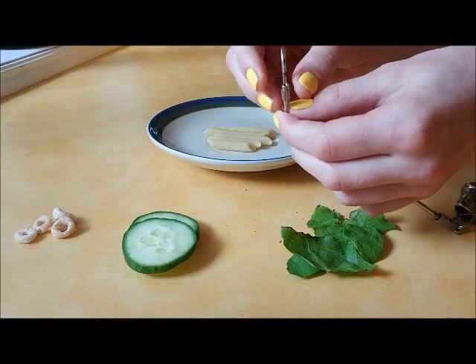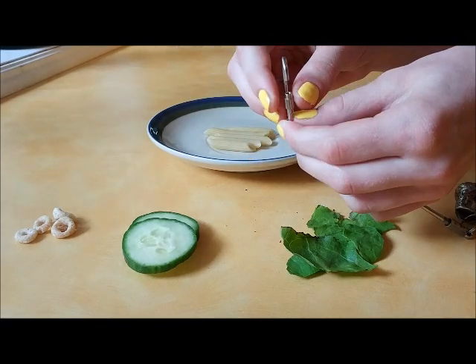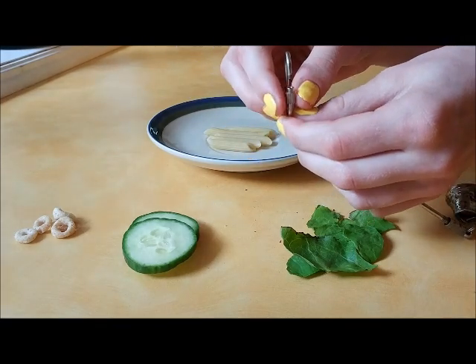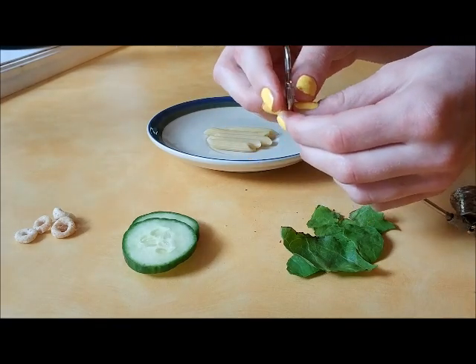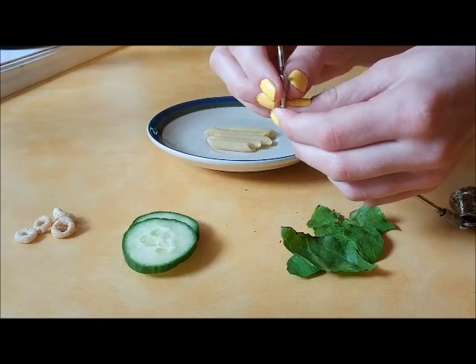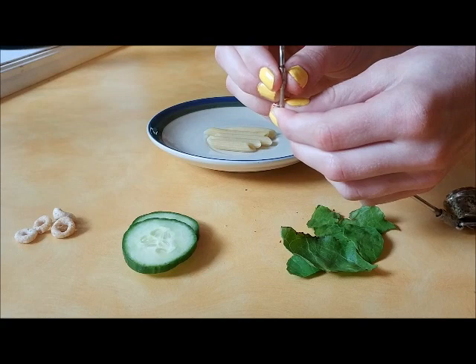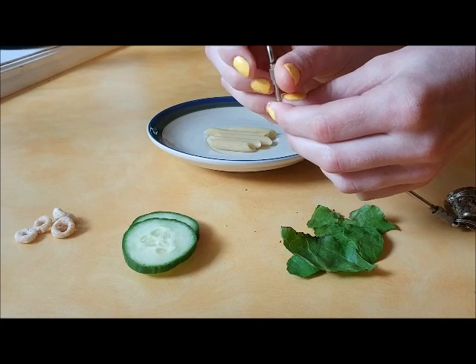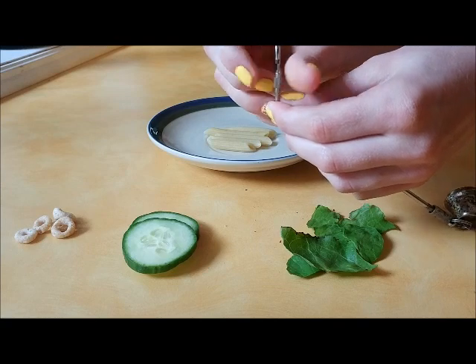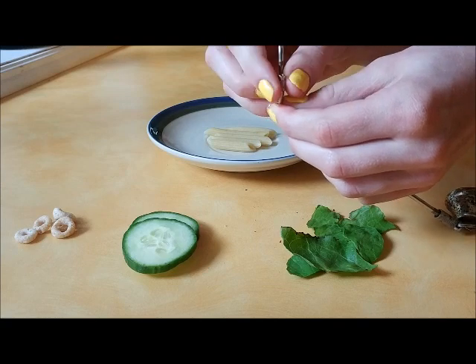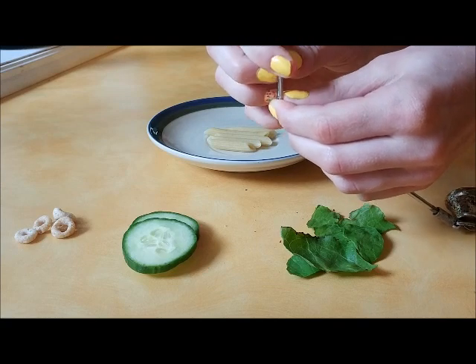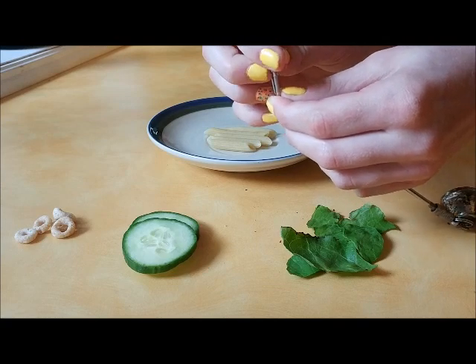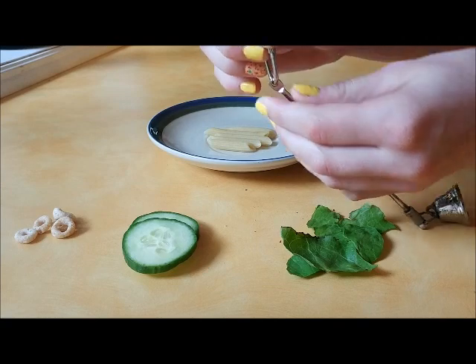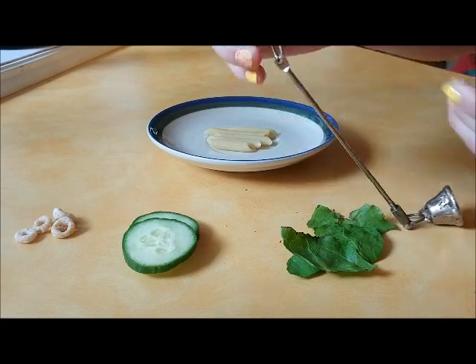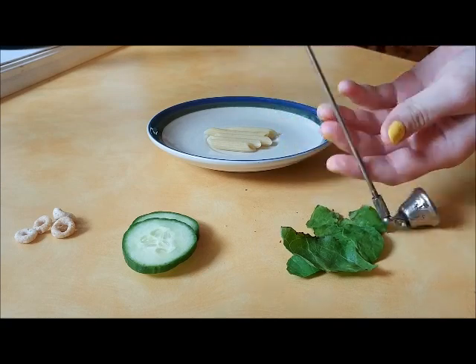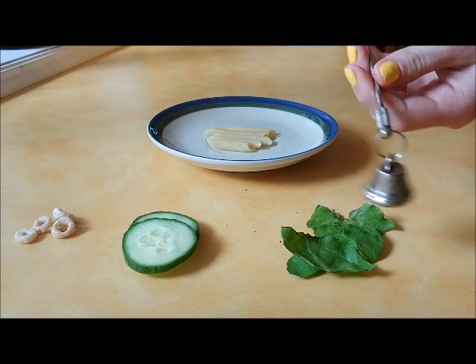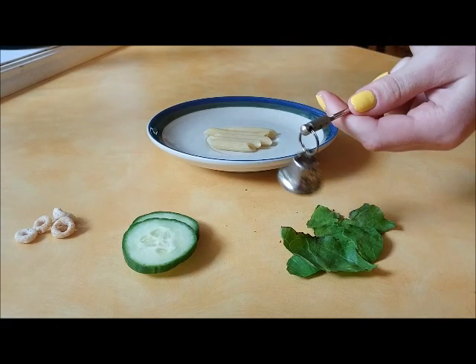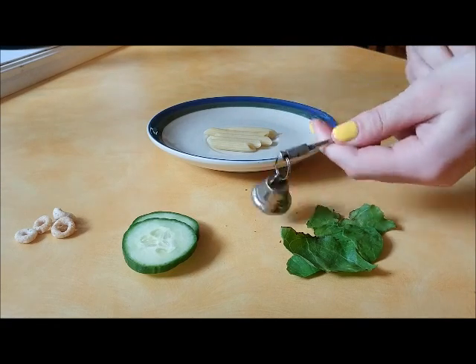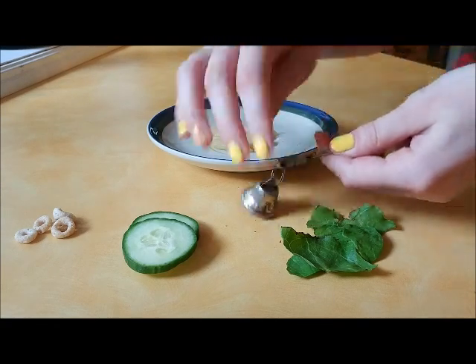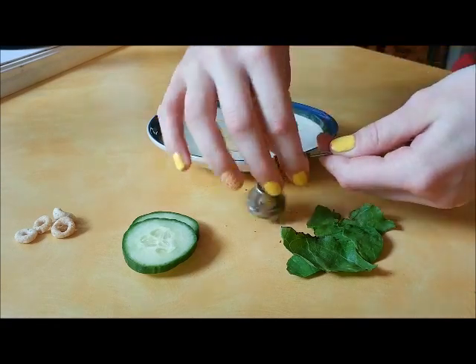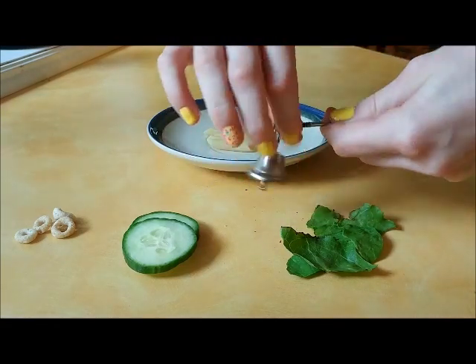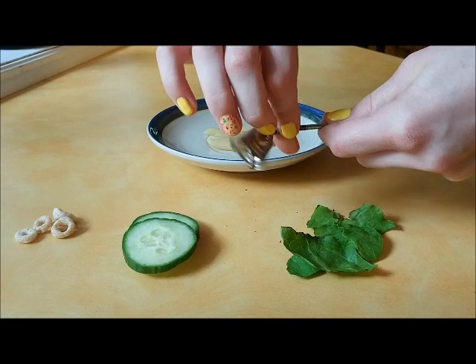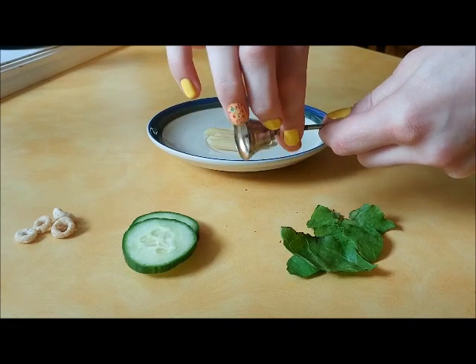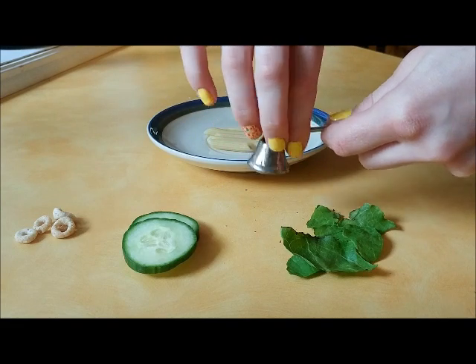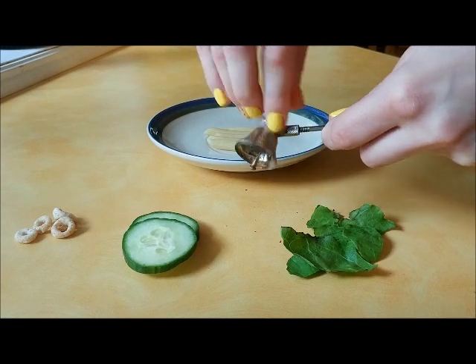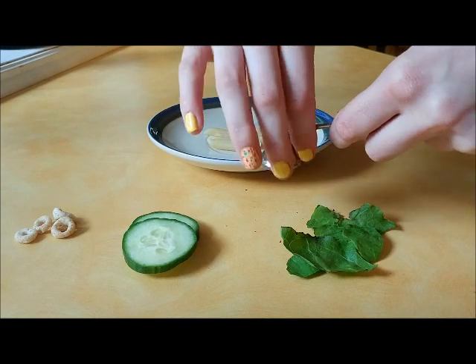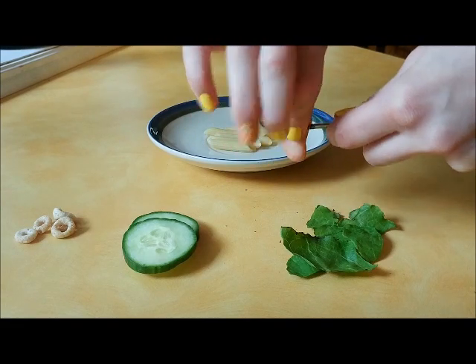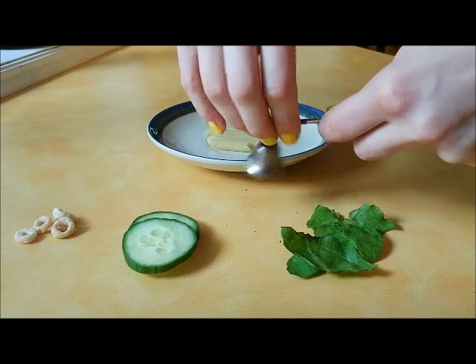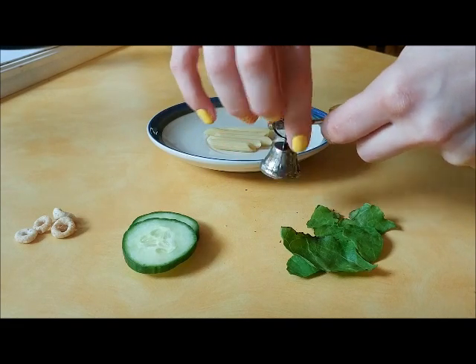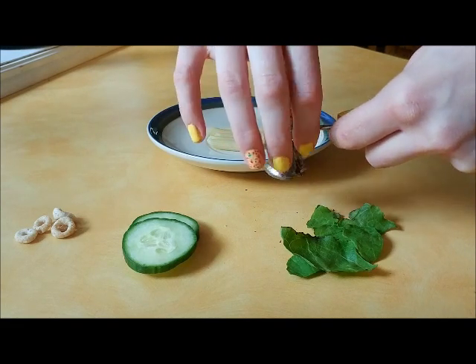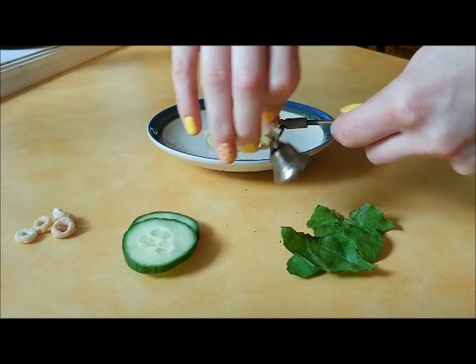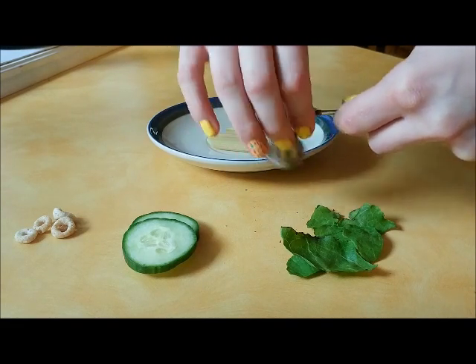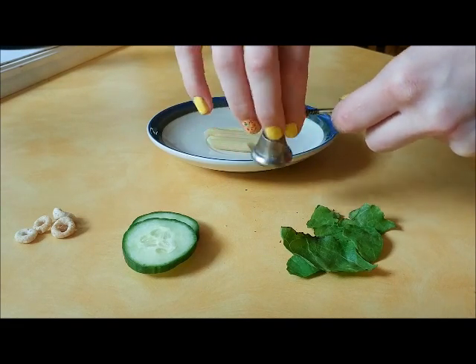This screw allows it to be screwed onto the cage properly, so you can screw it to the top of the cage. And then down here, you can unscrew the little bell at the bottom, and then you can attach whatever you want to it.